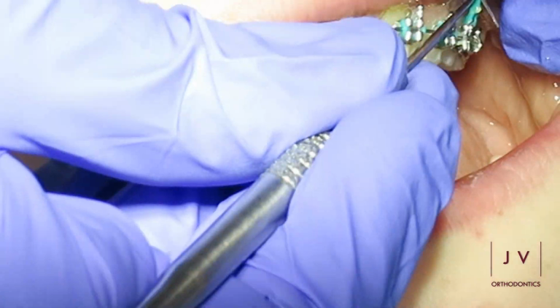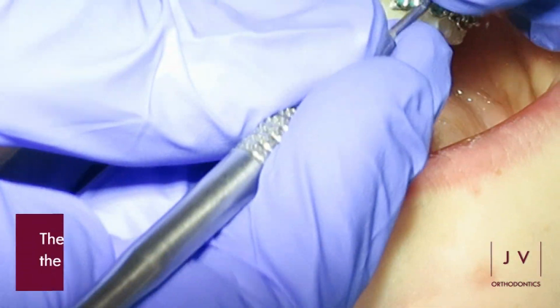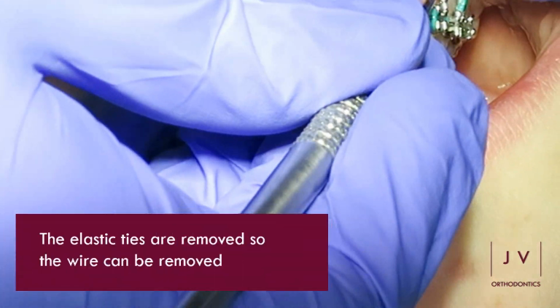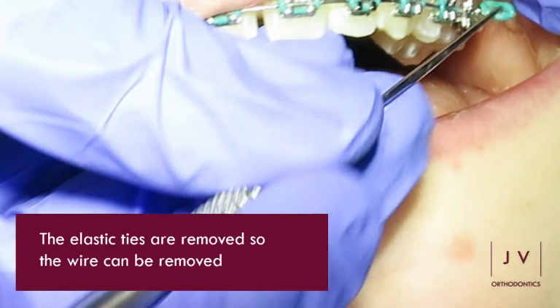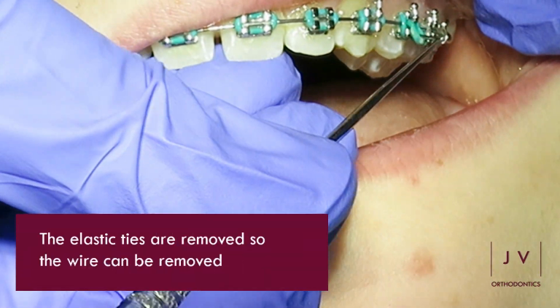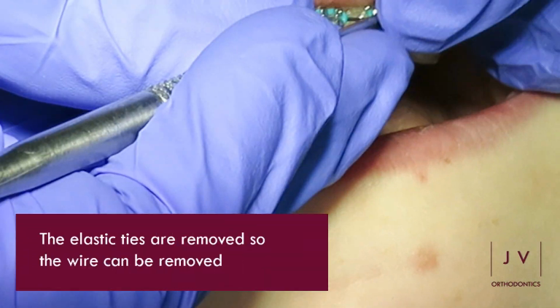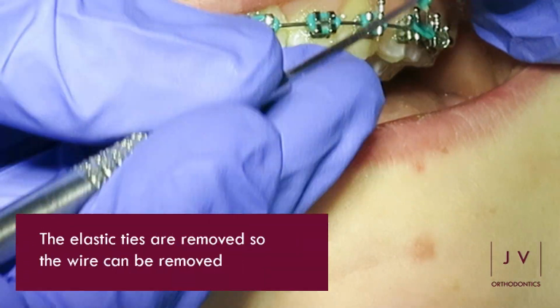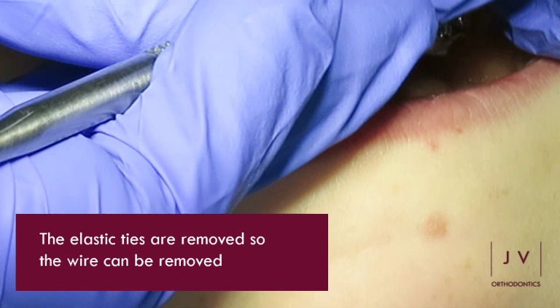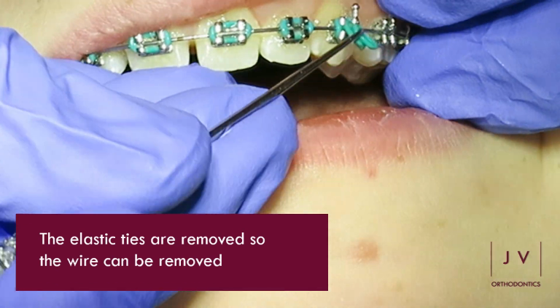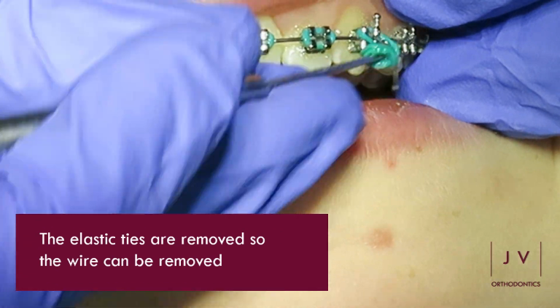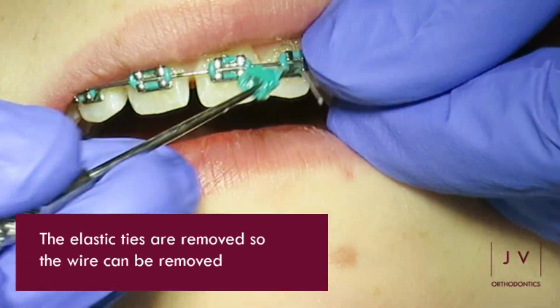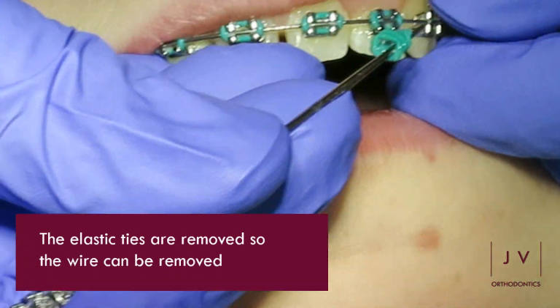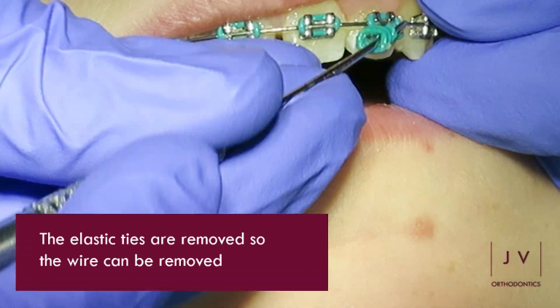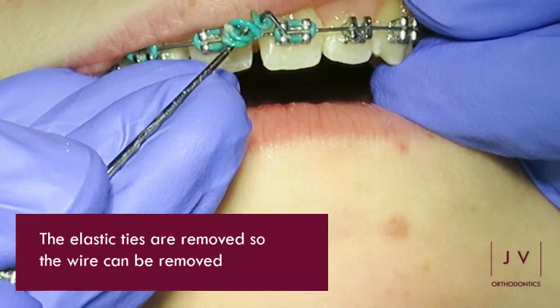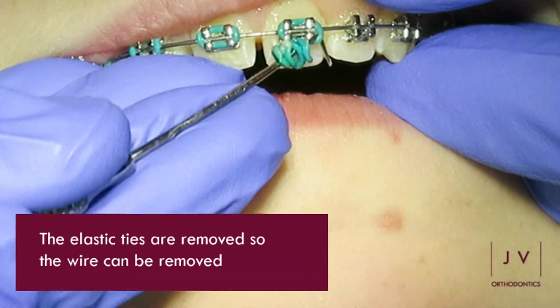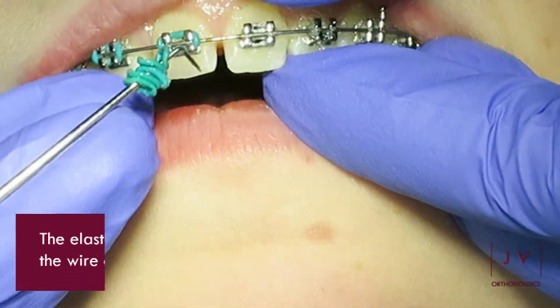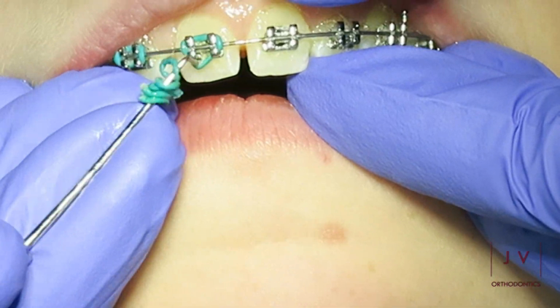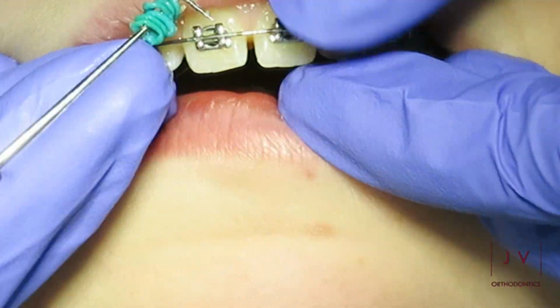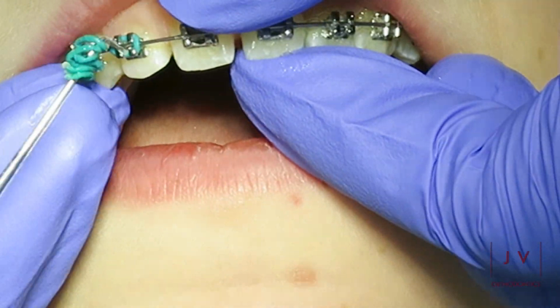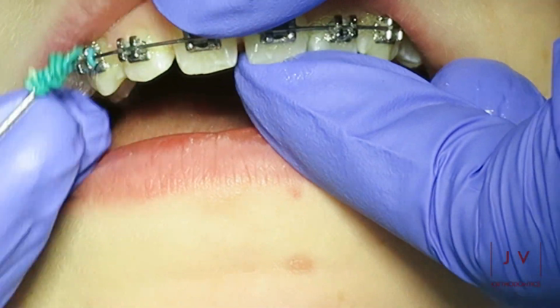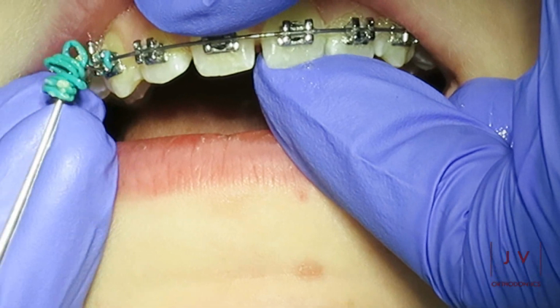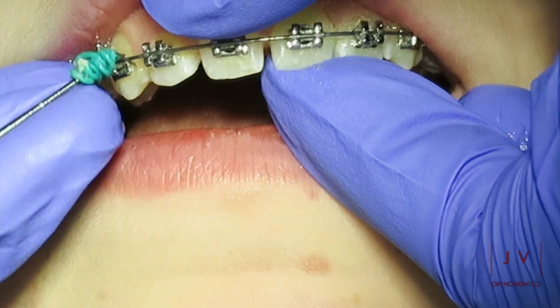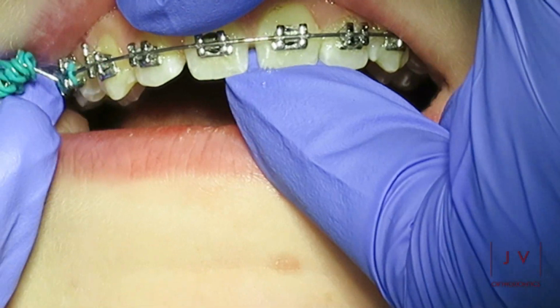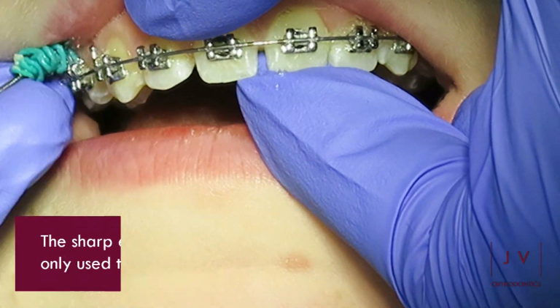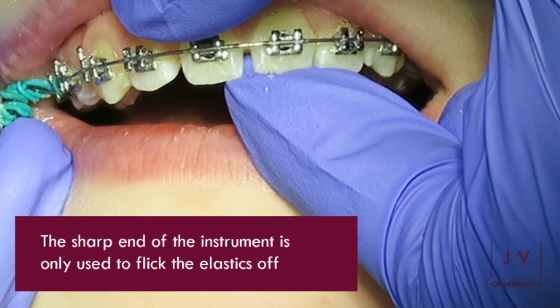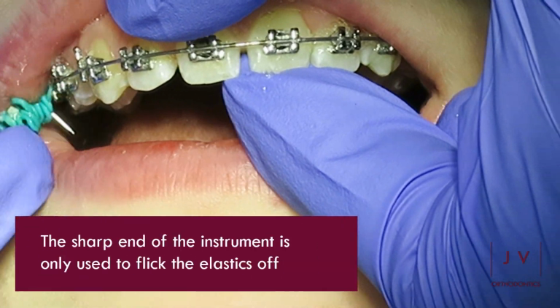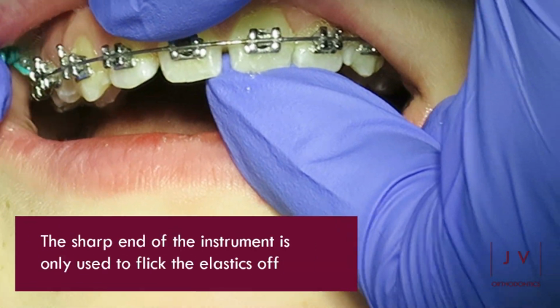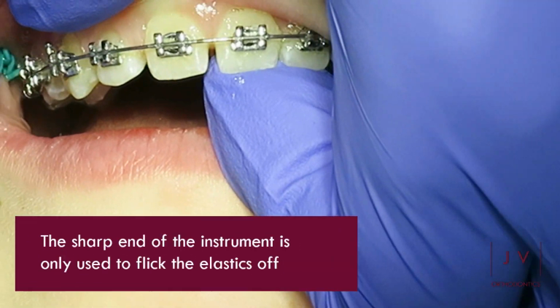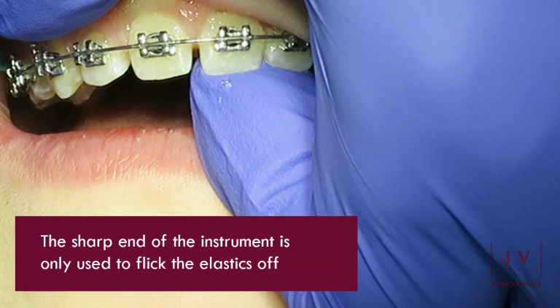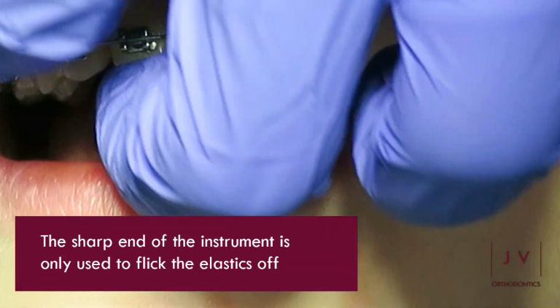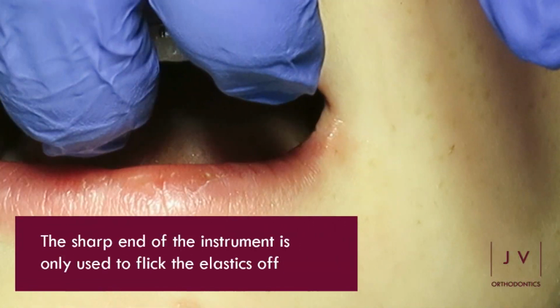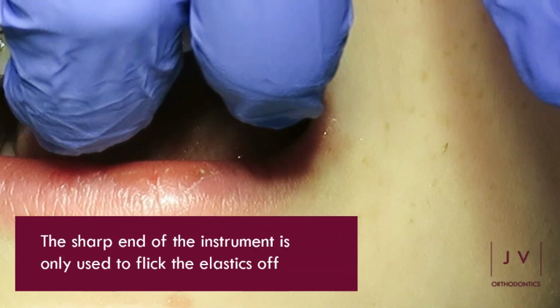The next step involves the elastic ties that we use to secure the wire. They are removed so that we can get access to getting the wire out. The sharp end of the instrument is only used to take the elastics off with.